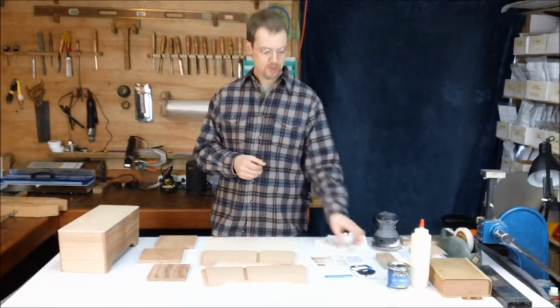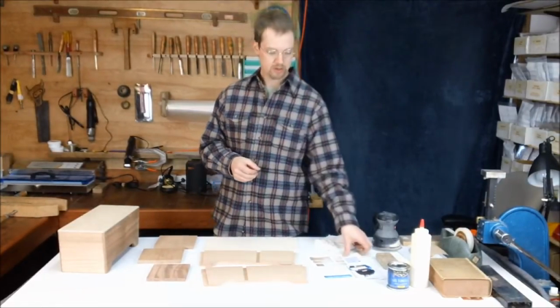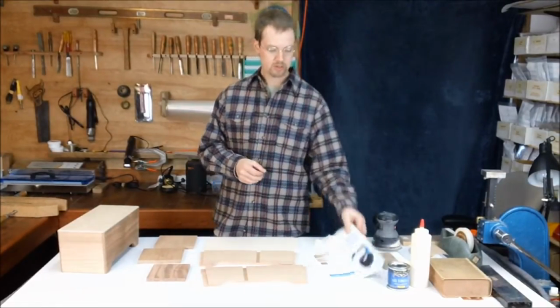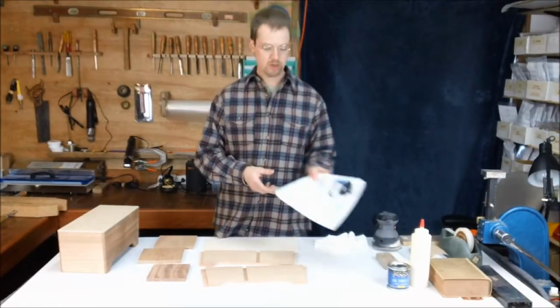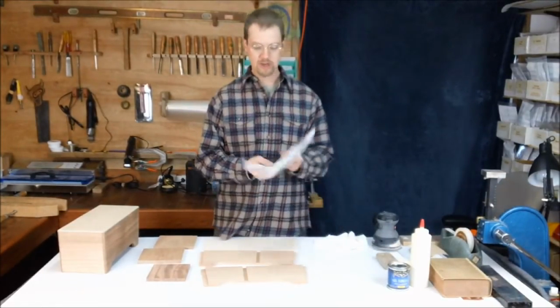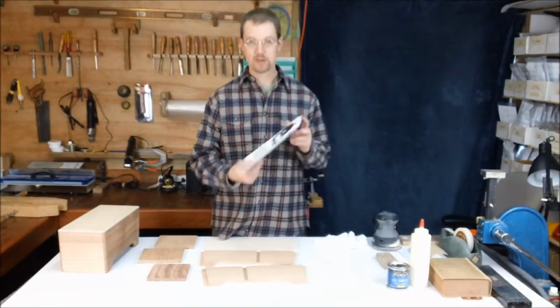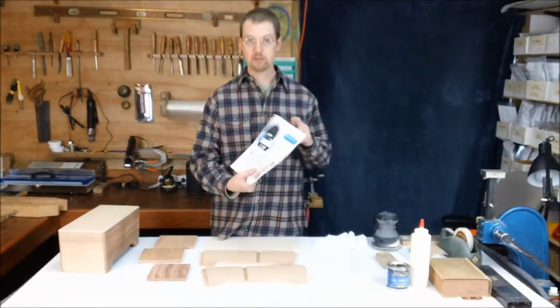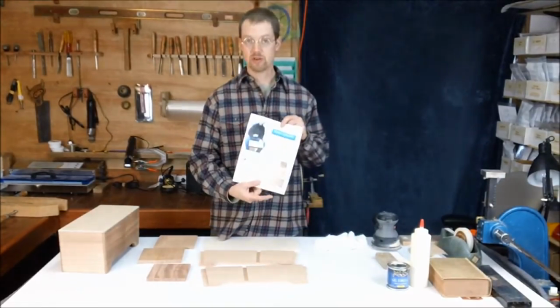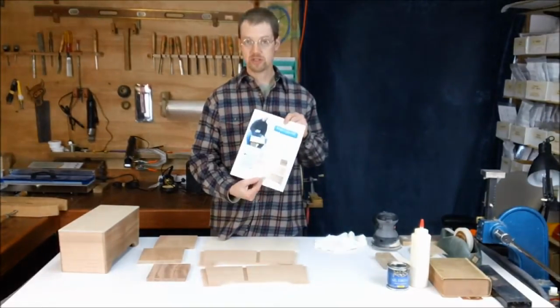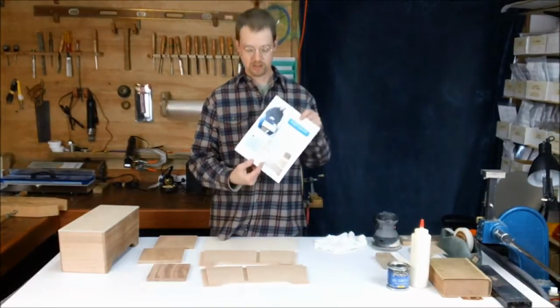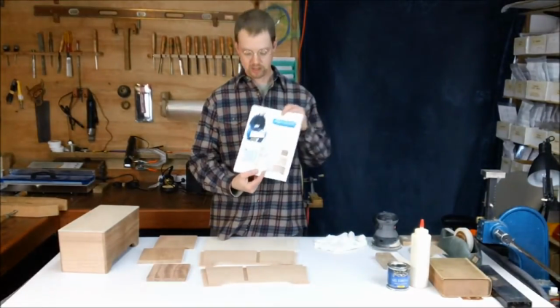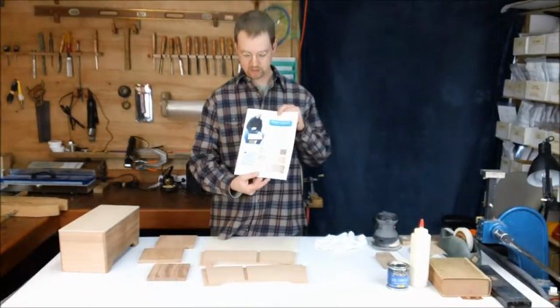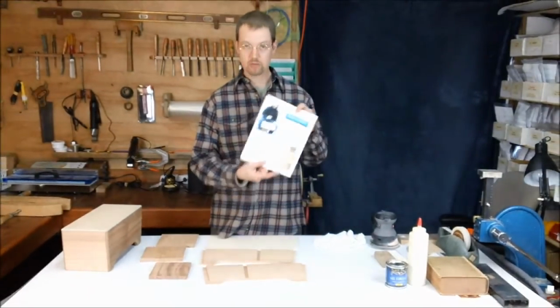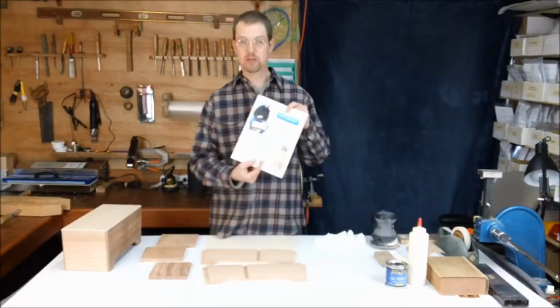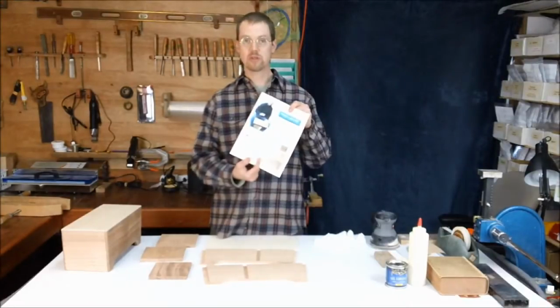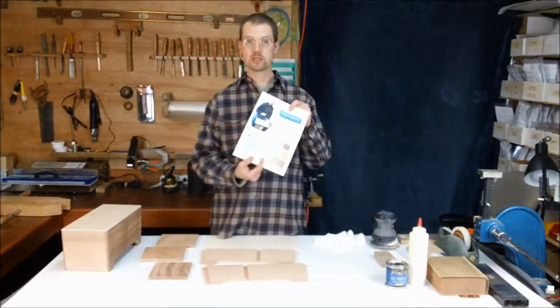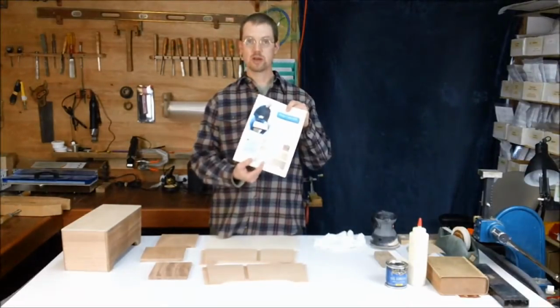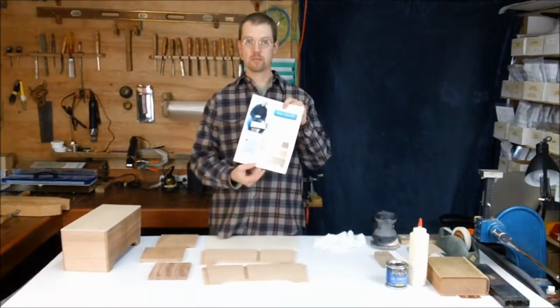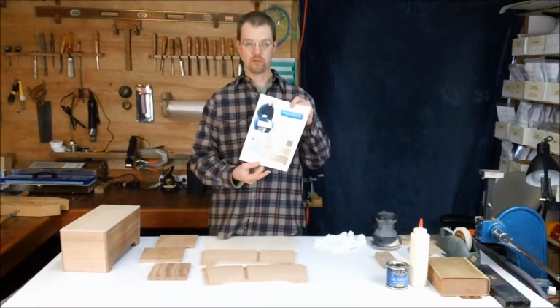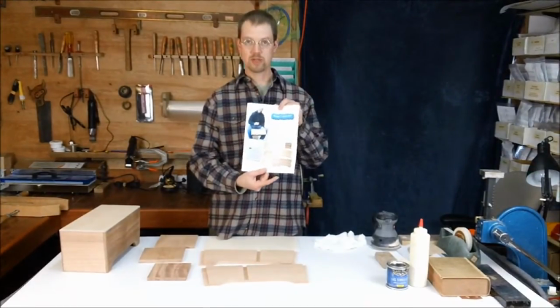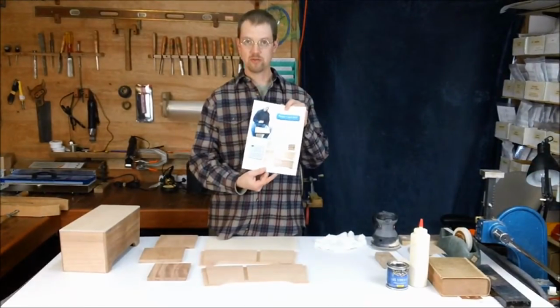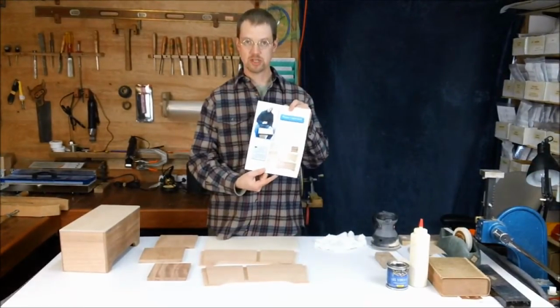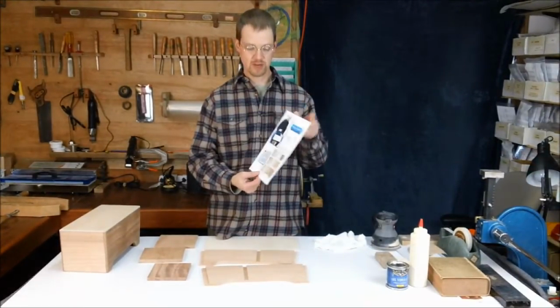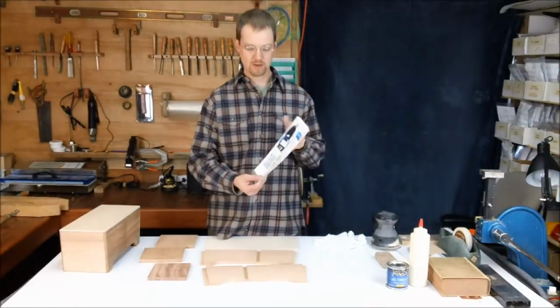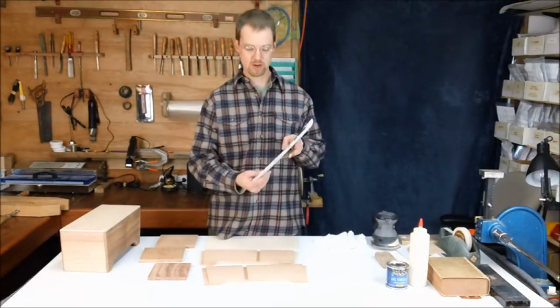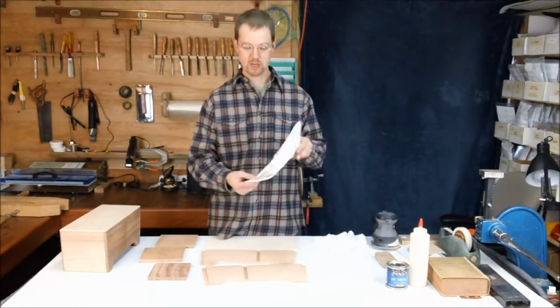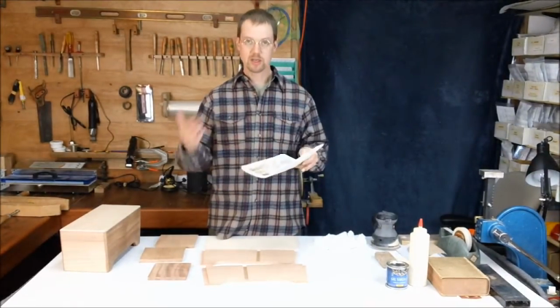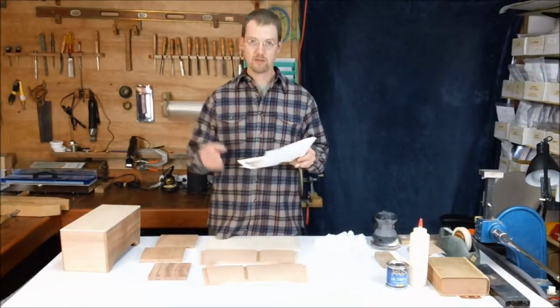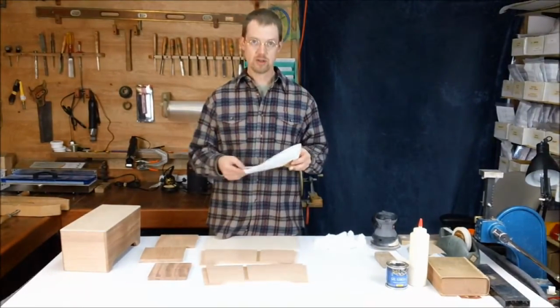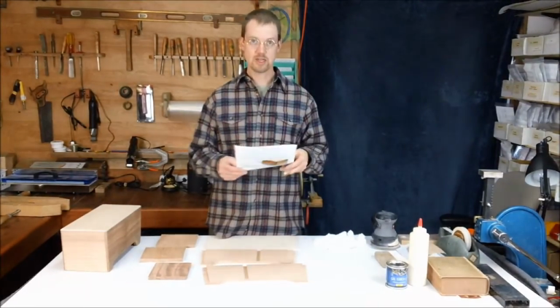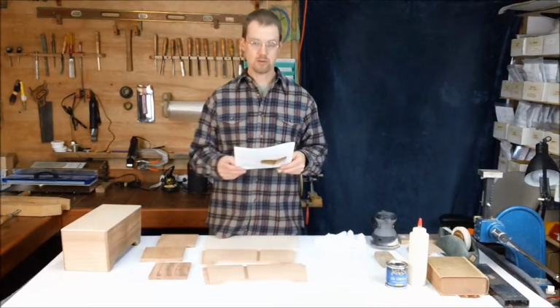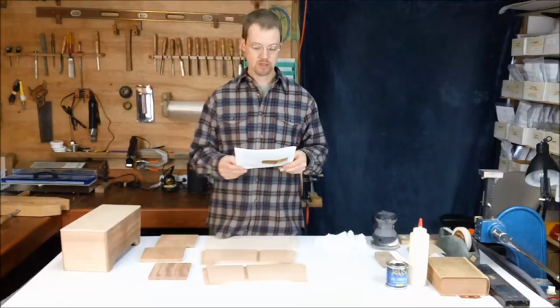You're also going to want to have your assembly instructions, and go ahead and read through these from start to finish if you haven't already. It'll give you a good idea of what we're going to do.